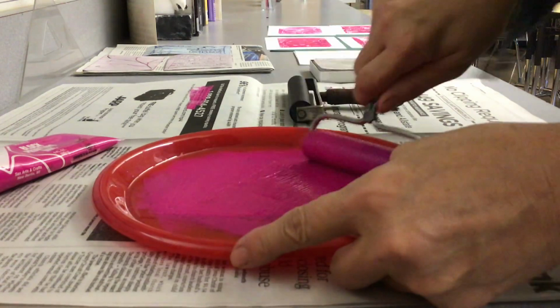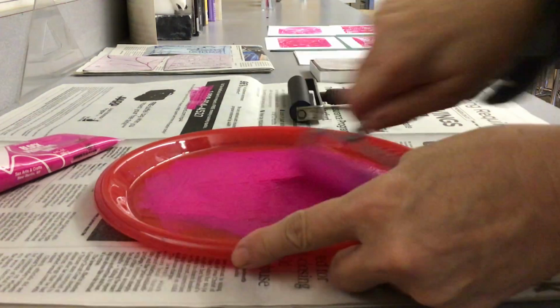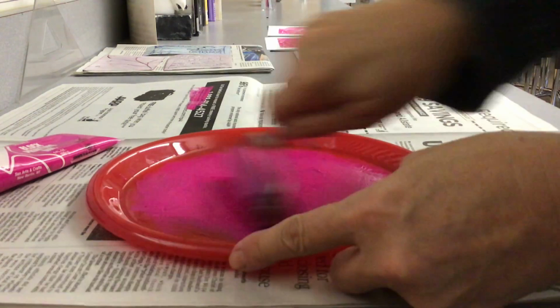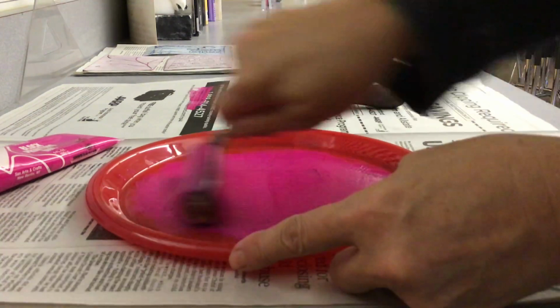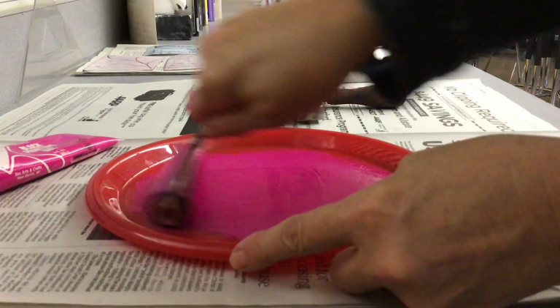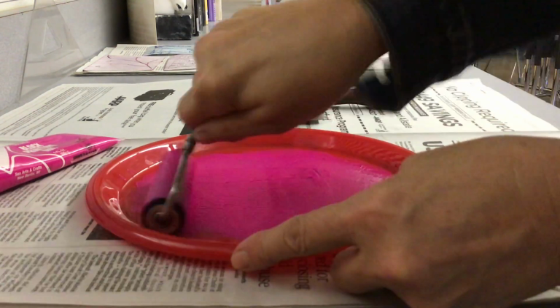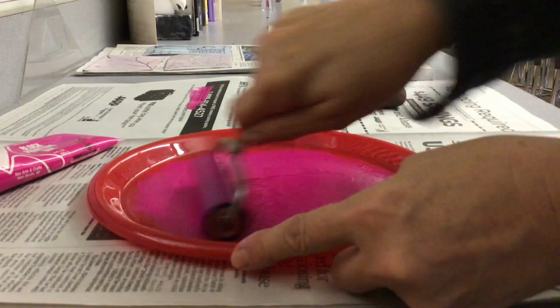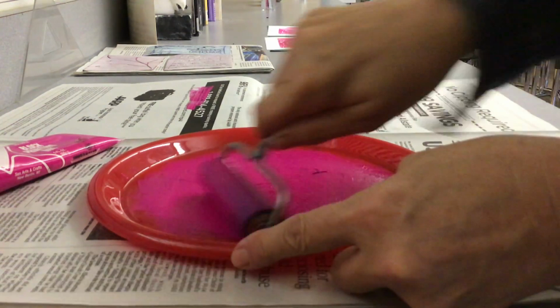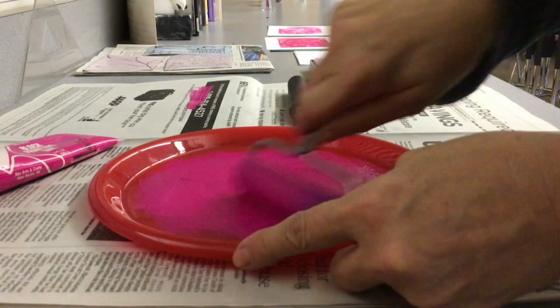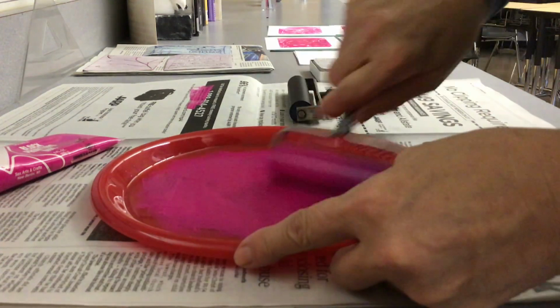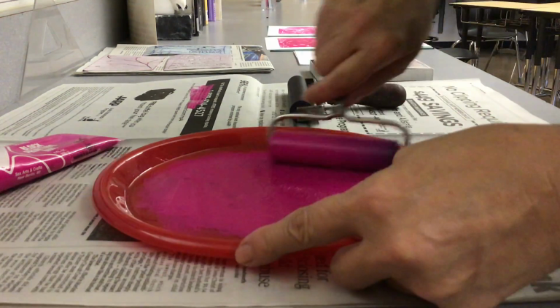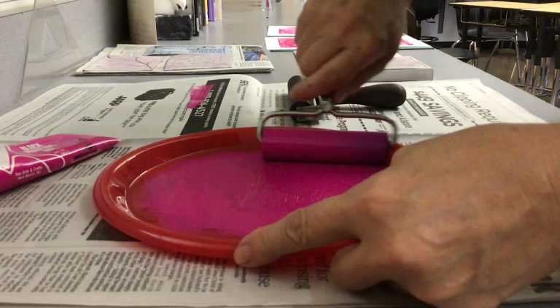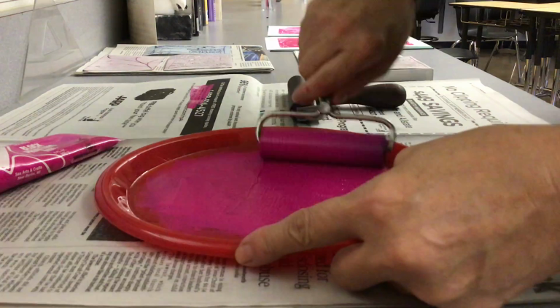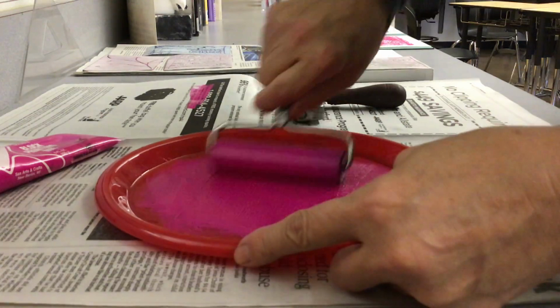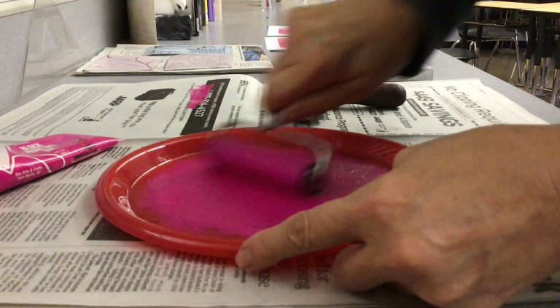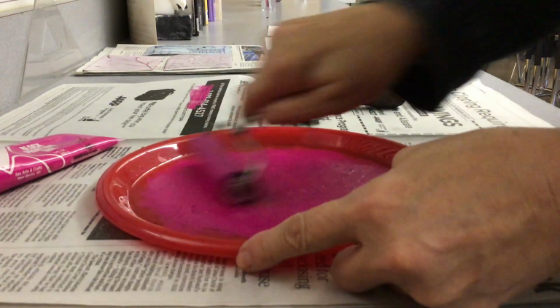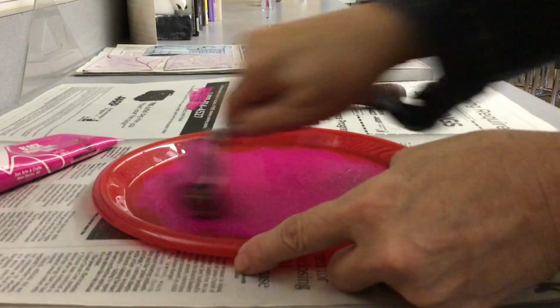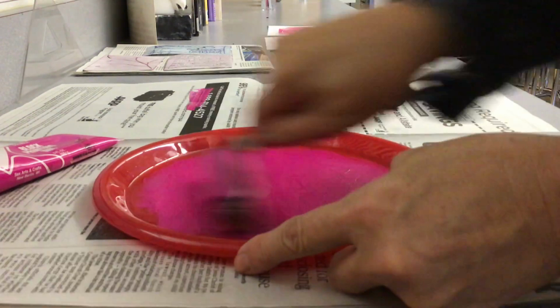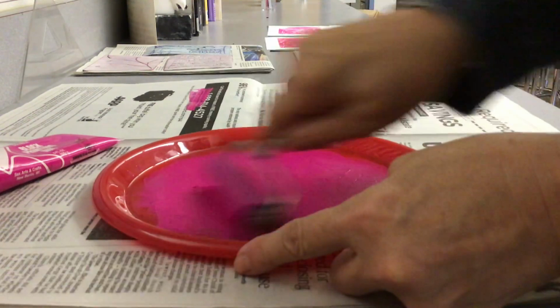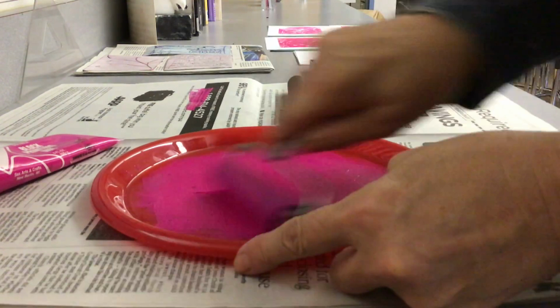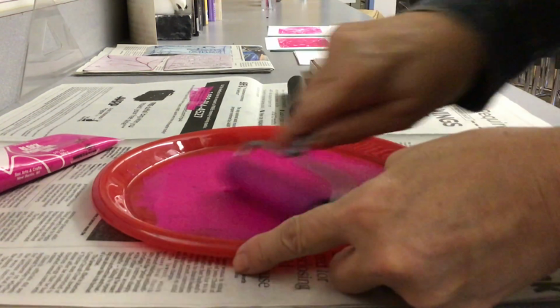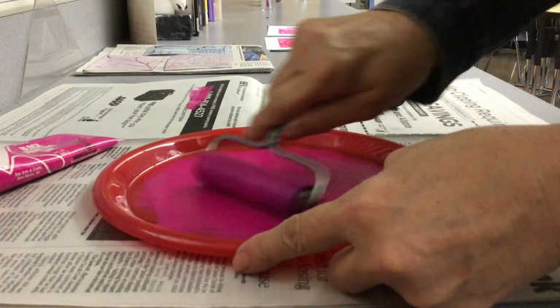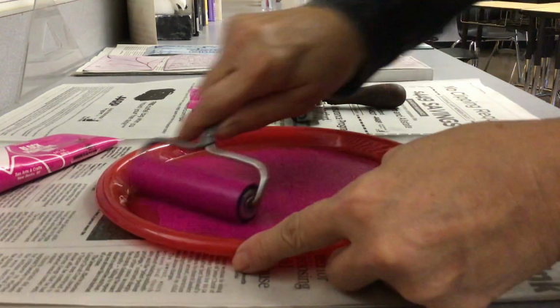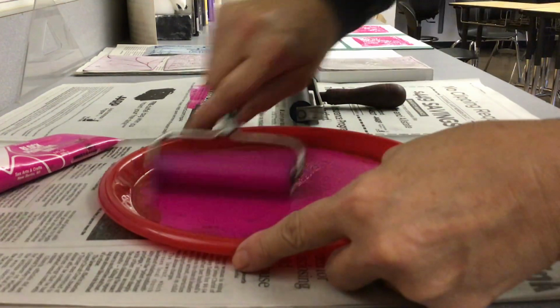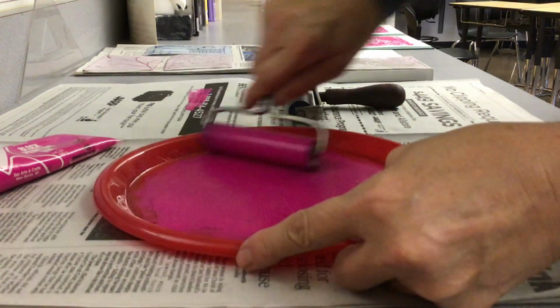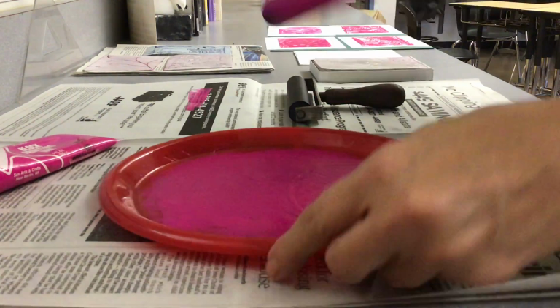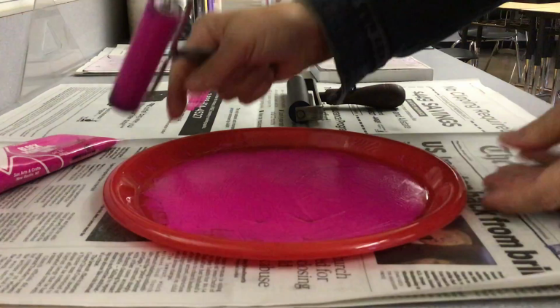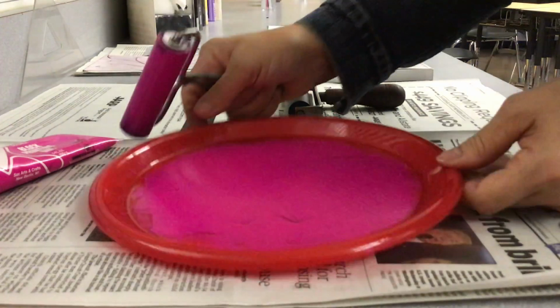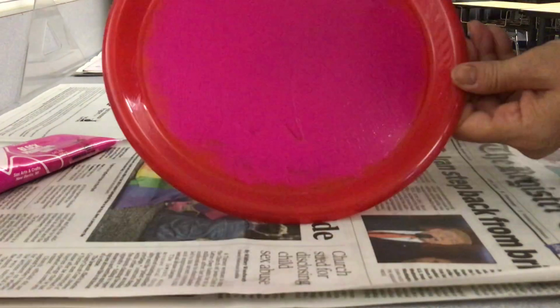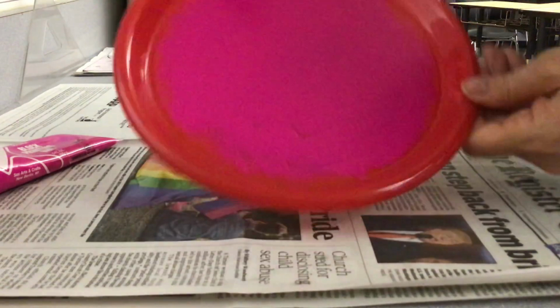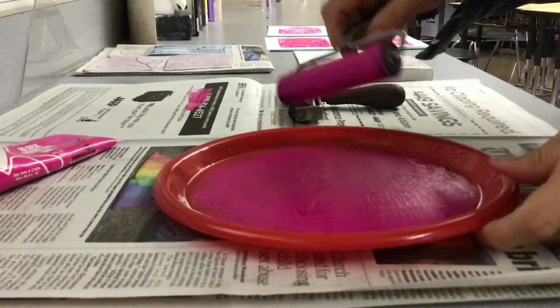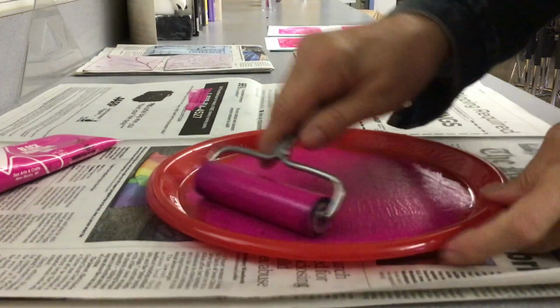If there's too much ink, it will fill all the lines in your little foam piece, and then you won't have a very good print. So I'm going to spread this out. Hopefully you can see — it's spread out.